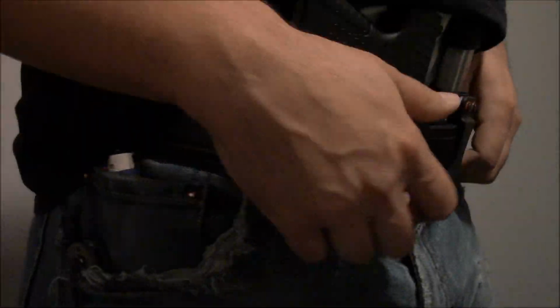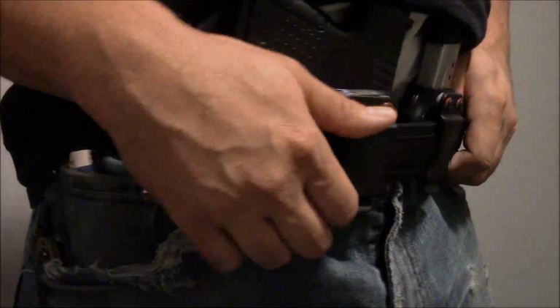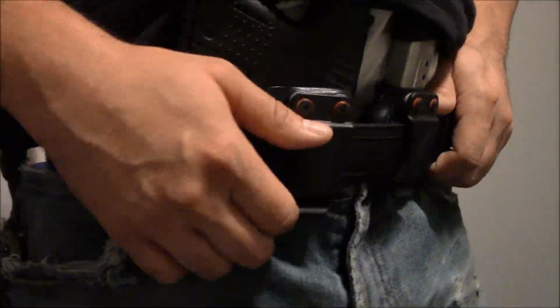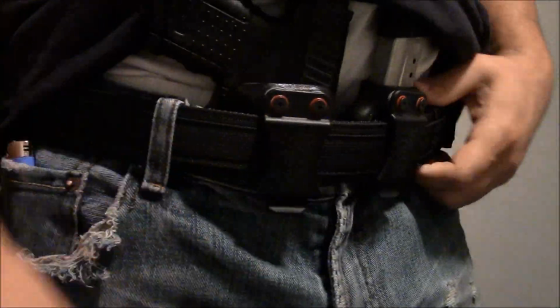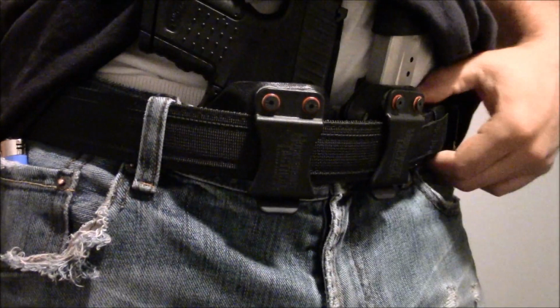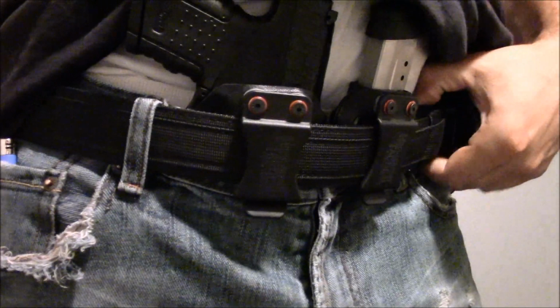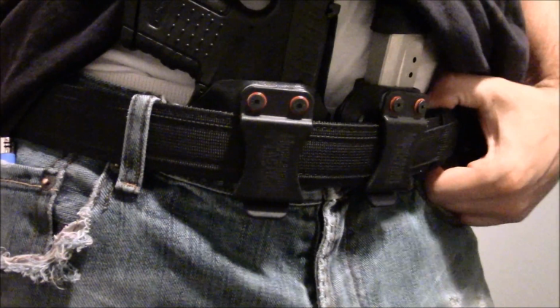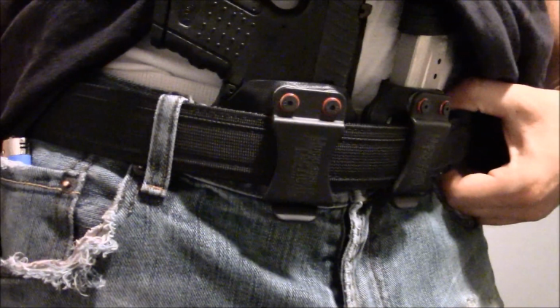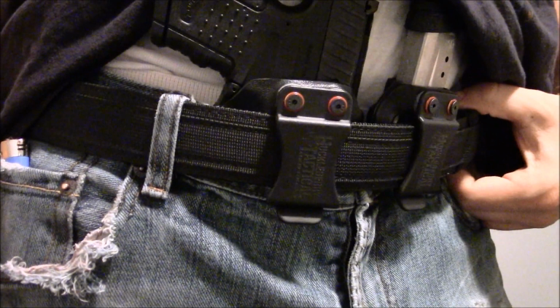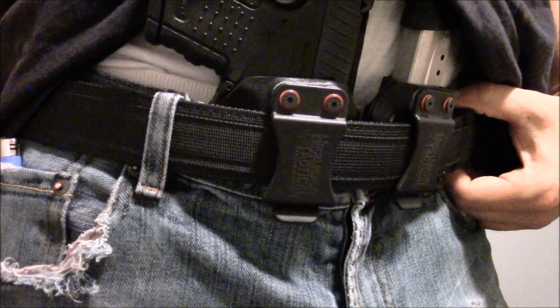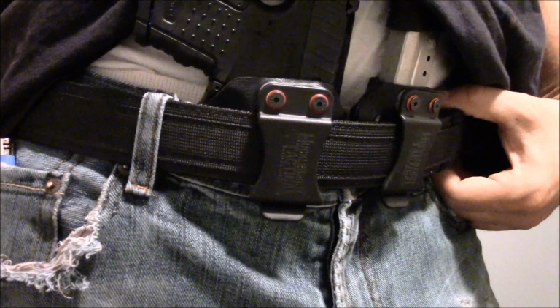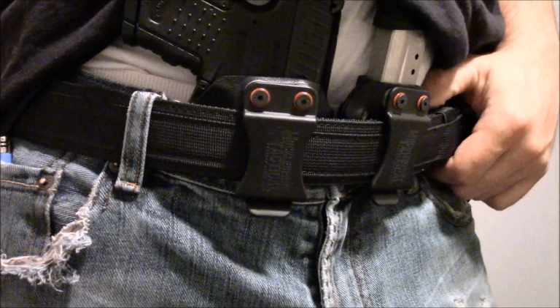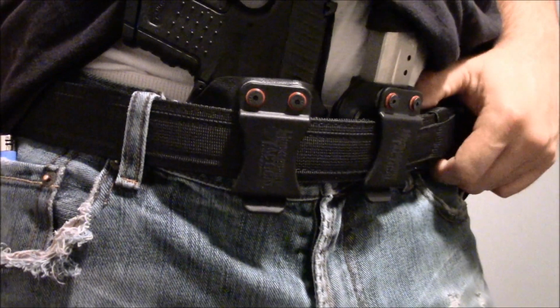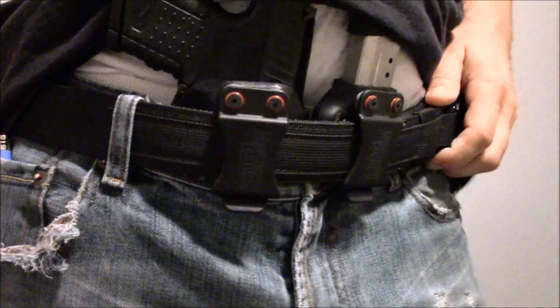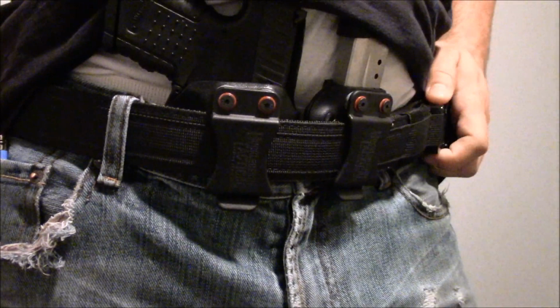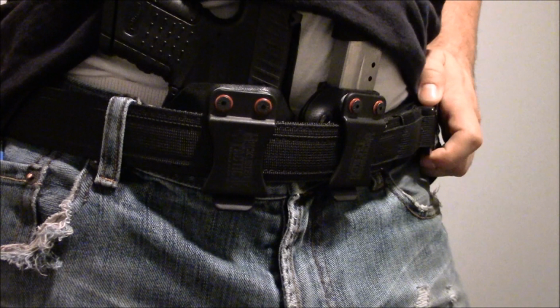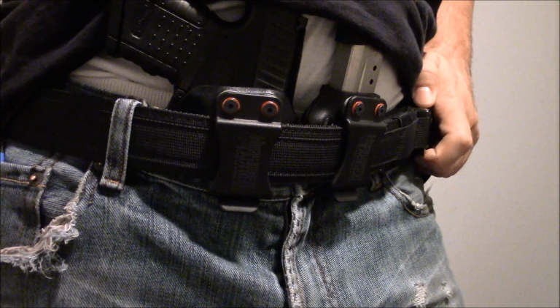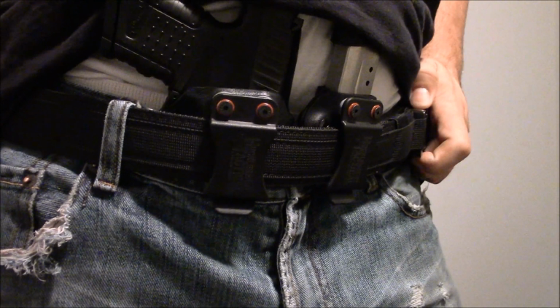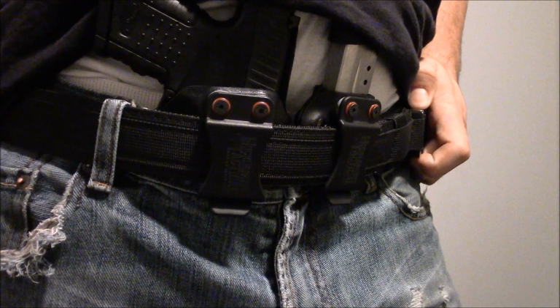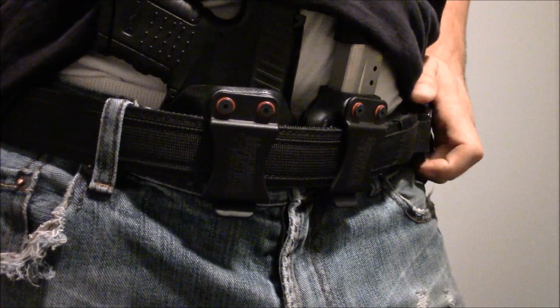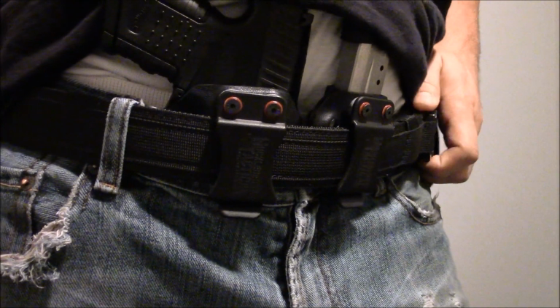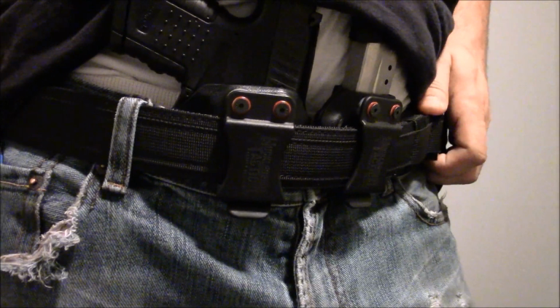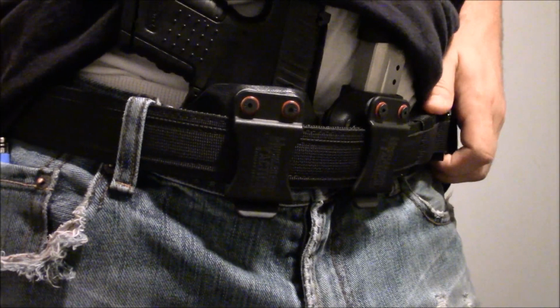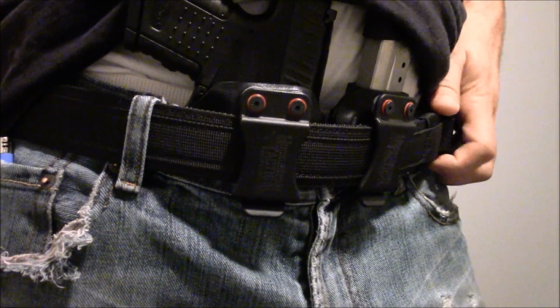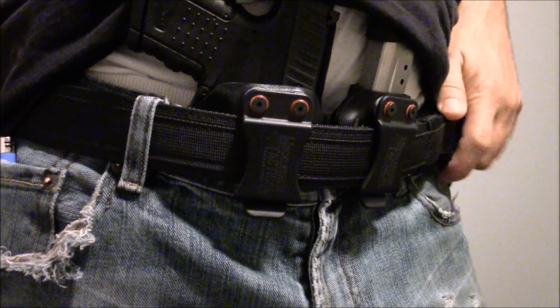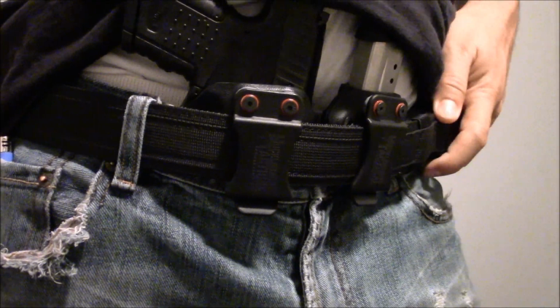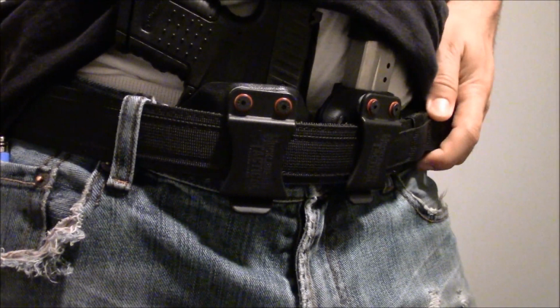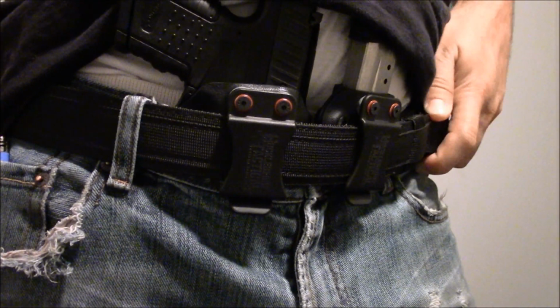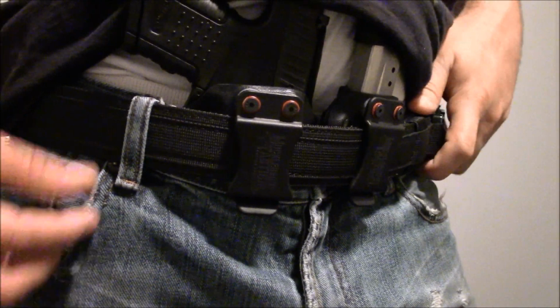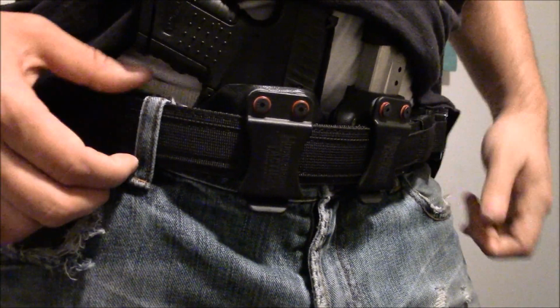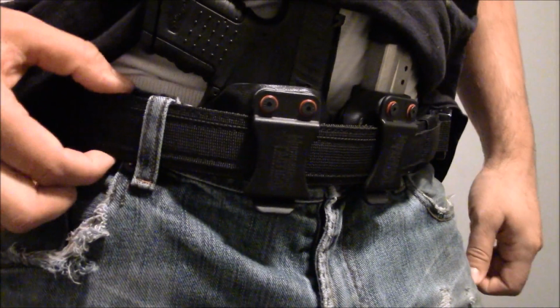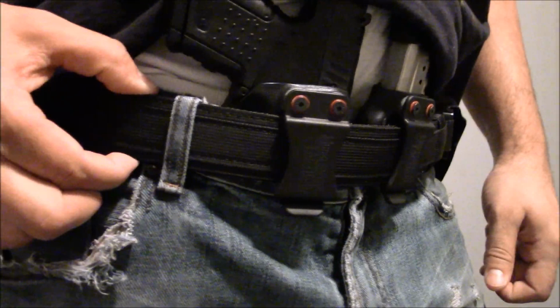This is ordered off AliExpress and they're $29. It is TMC — that's the brand. TMC is a 1.5 inch belt.